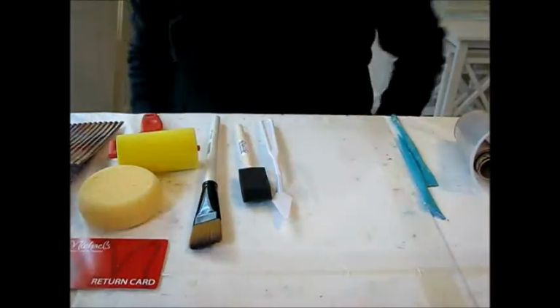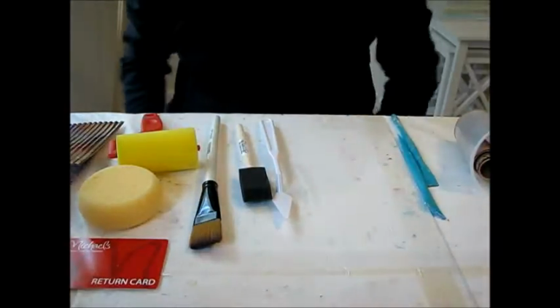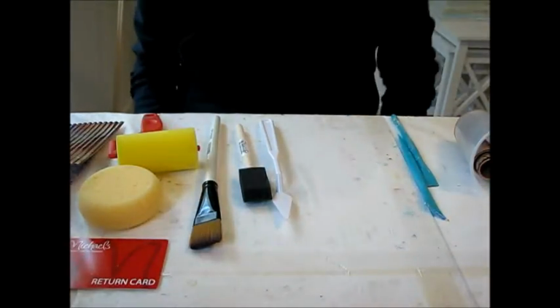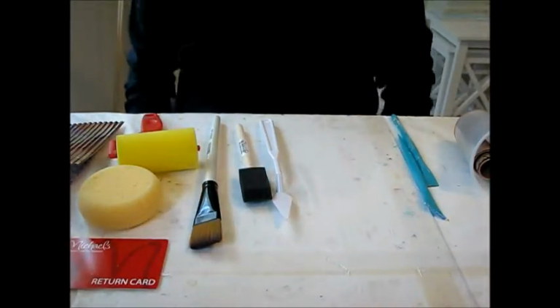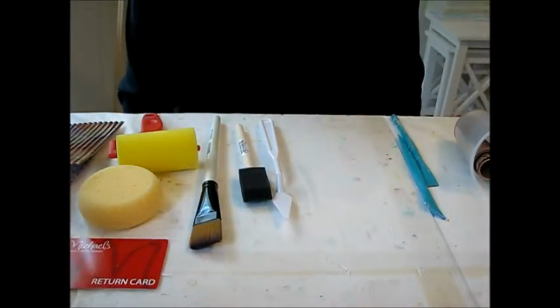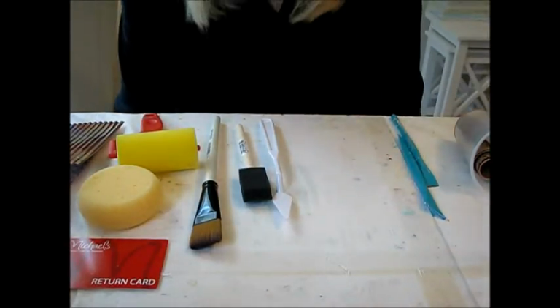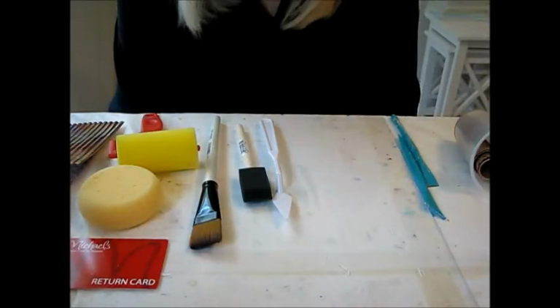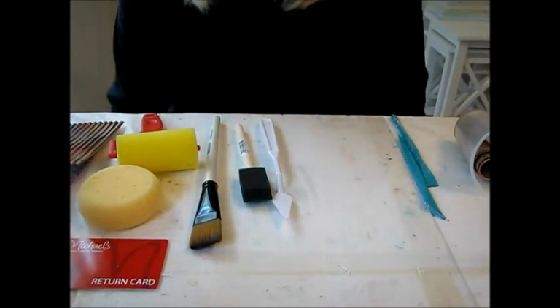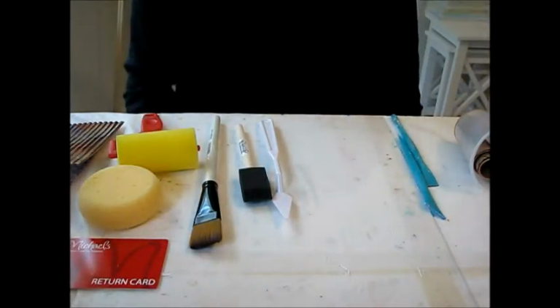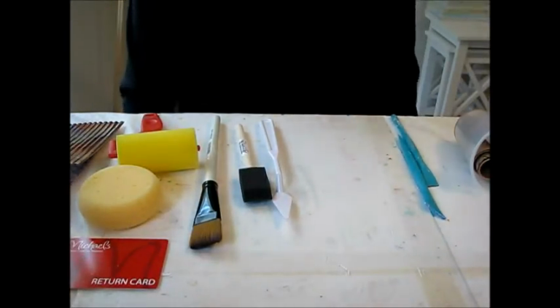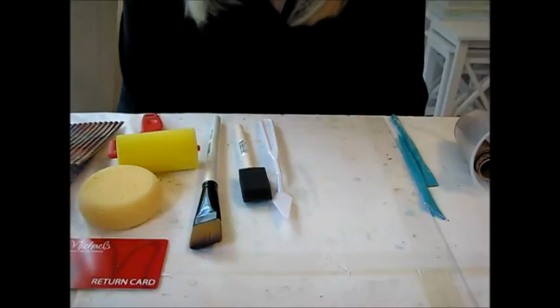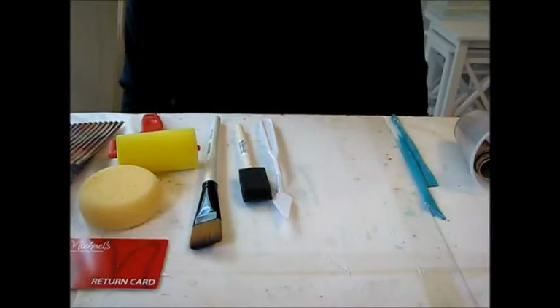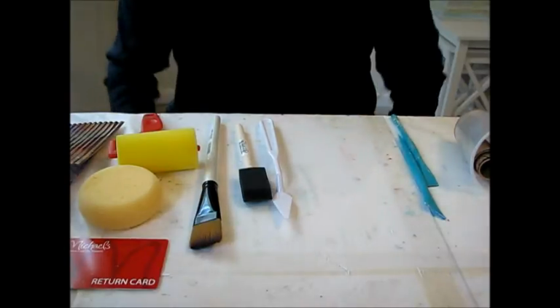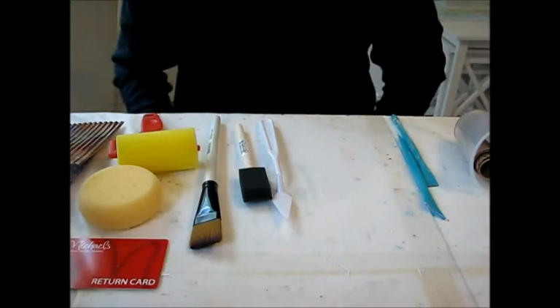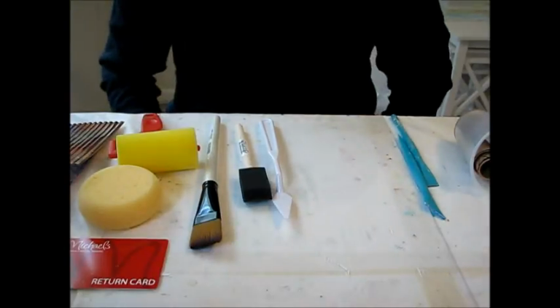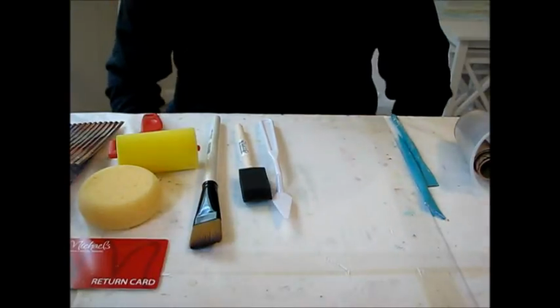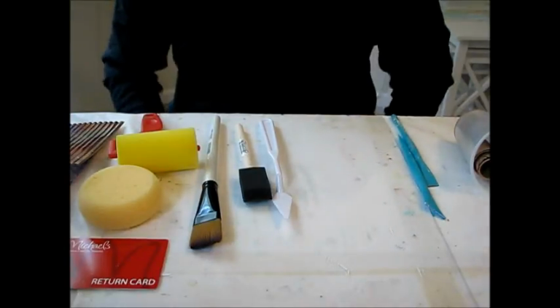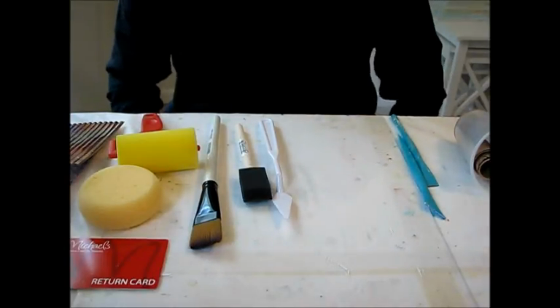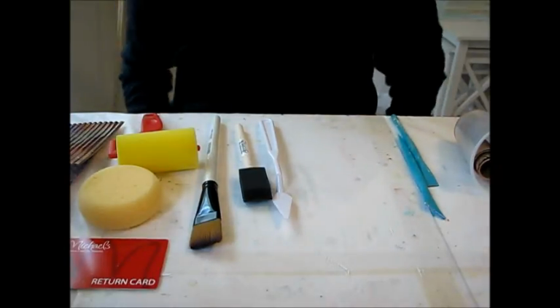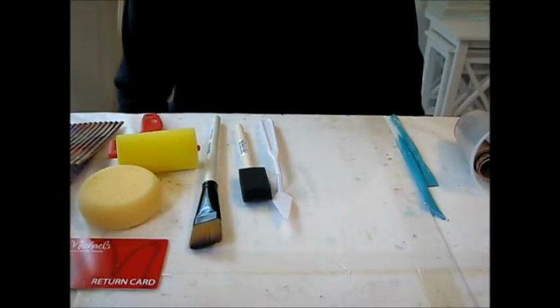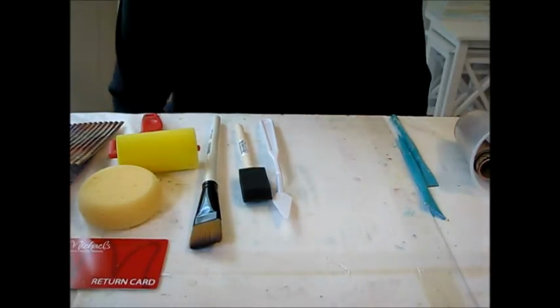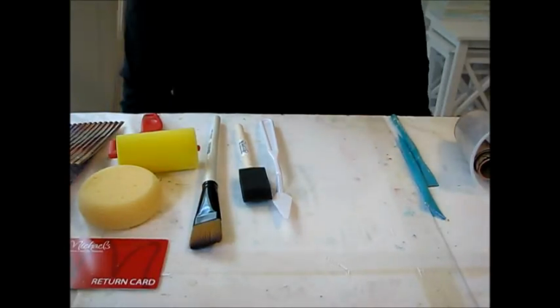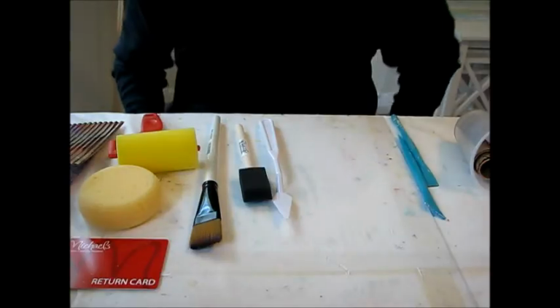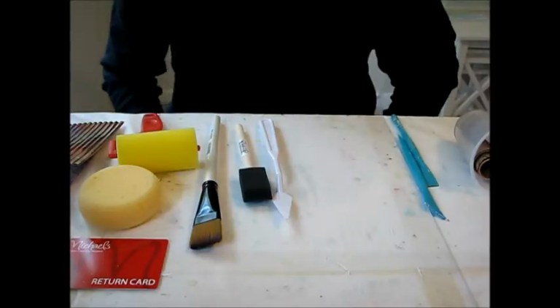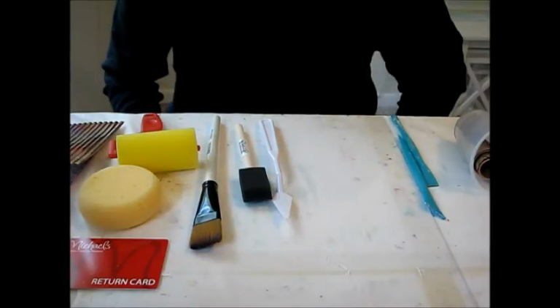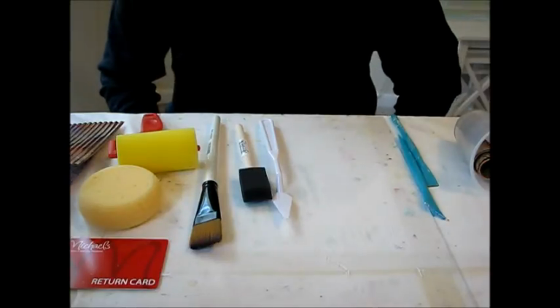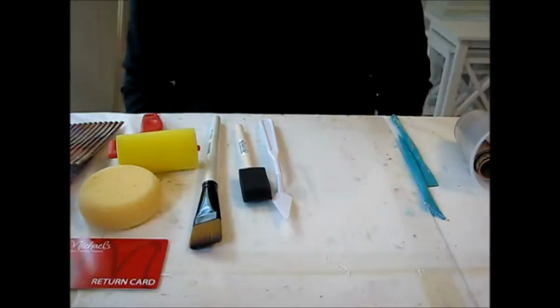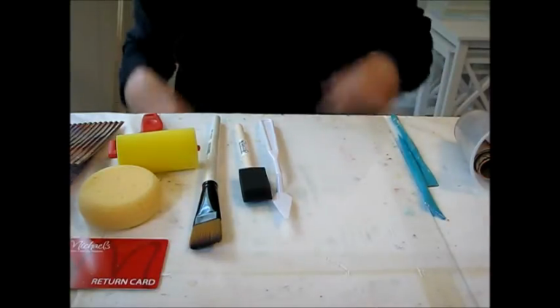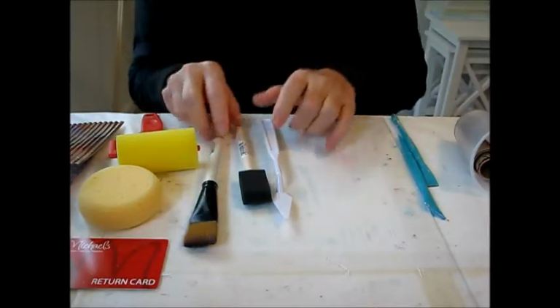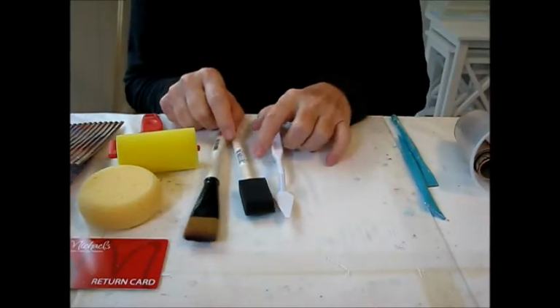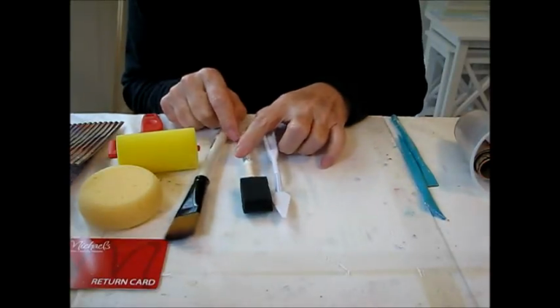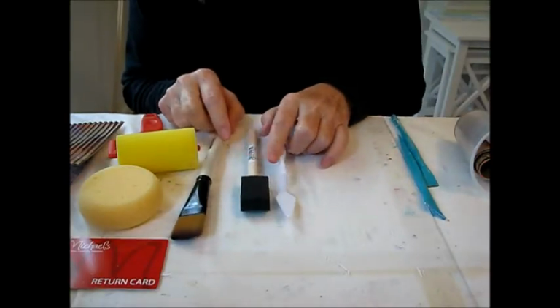Hi everybody, this is Joanna with Abject Art Journal and today I'm going to go over some tools and textures for beginners that you can use. So once you get started with your paint, paper and brush, you might want to add a few items.